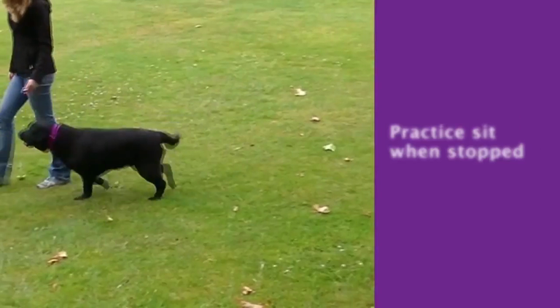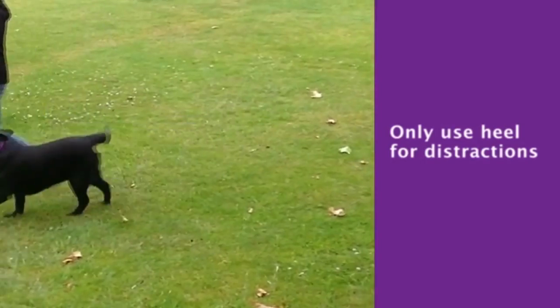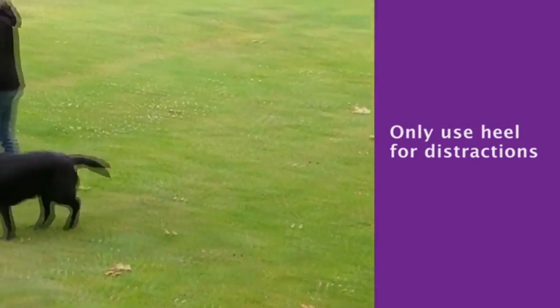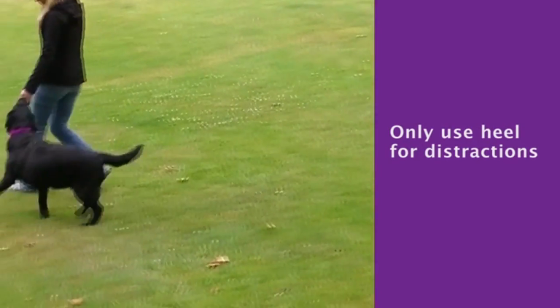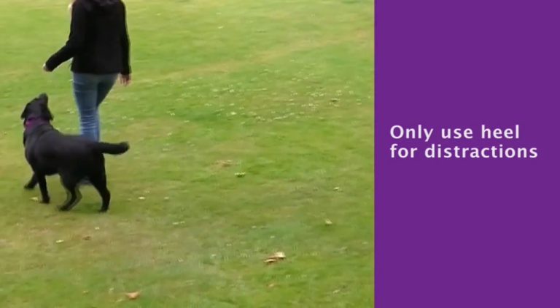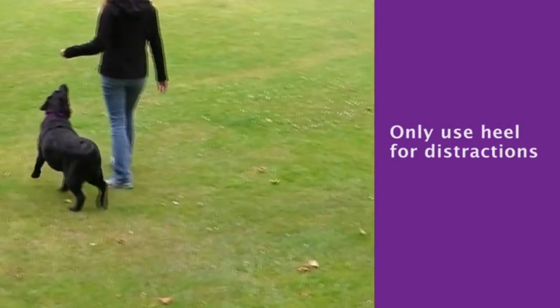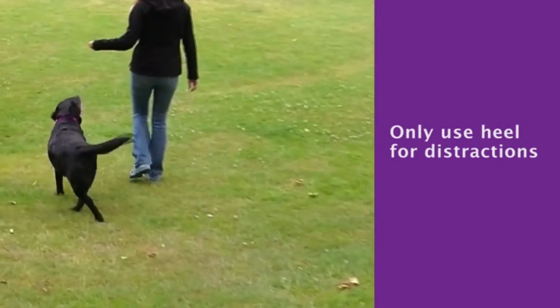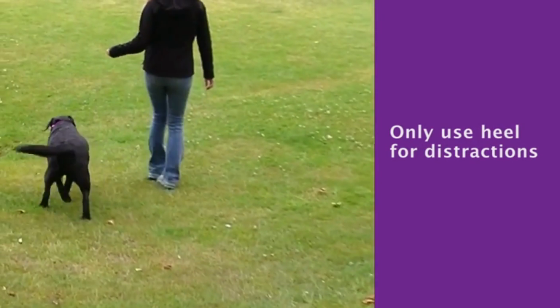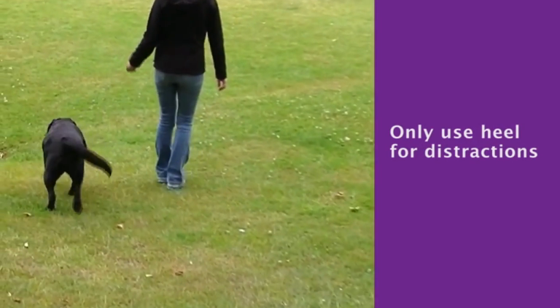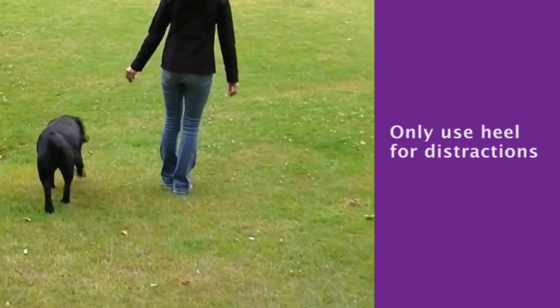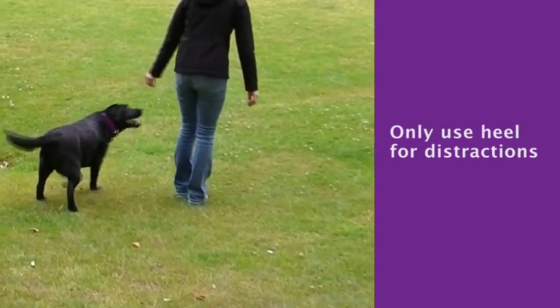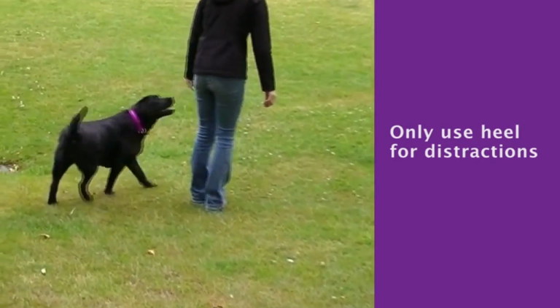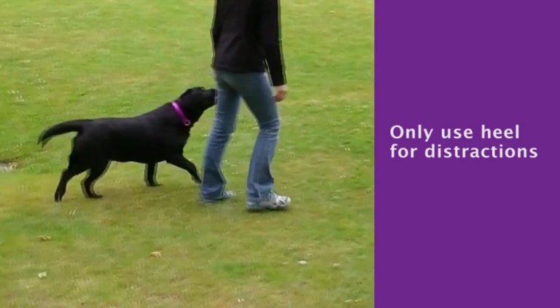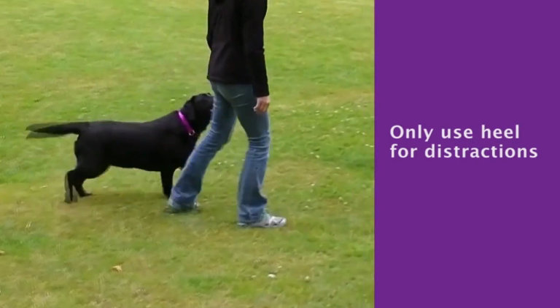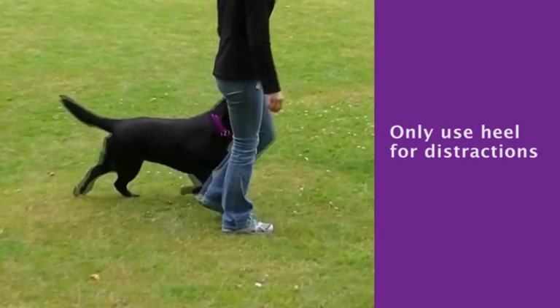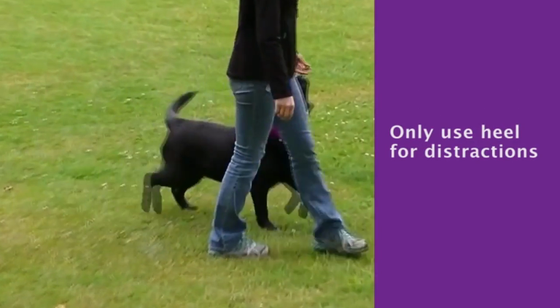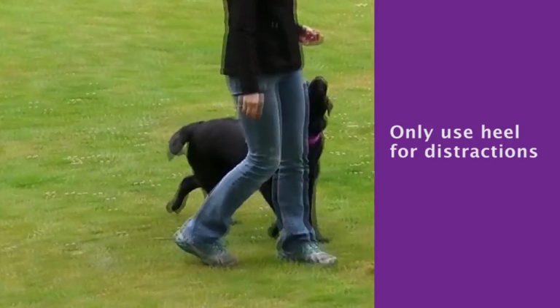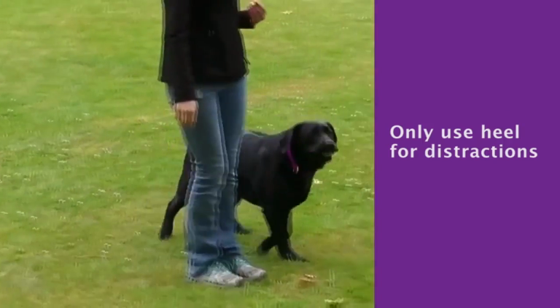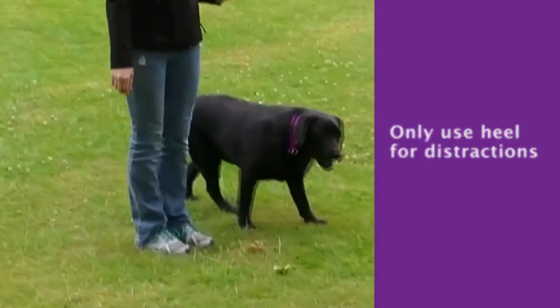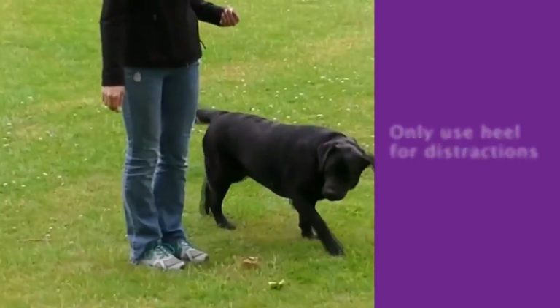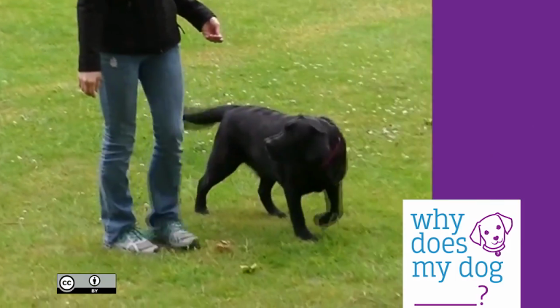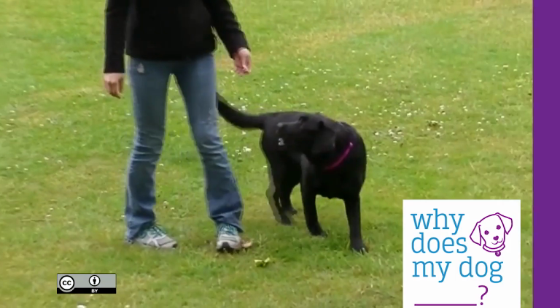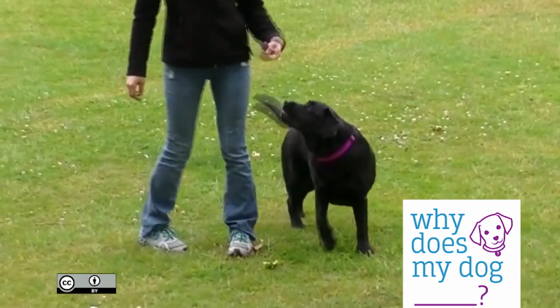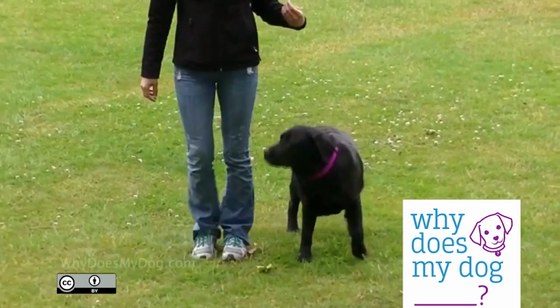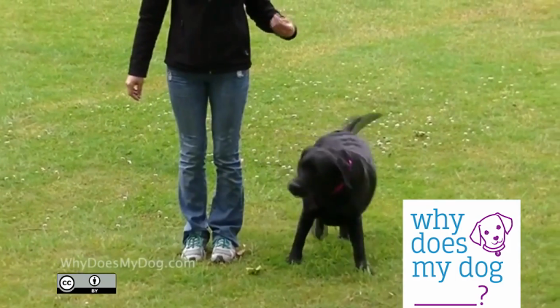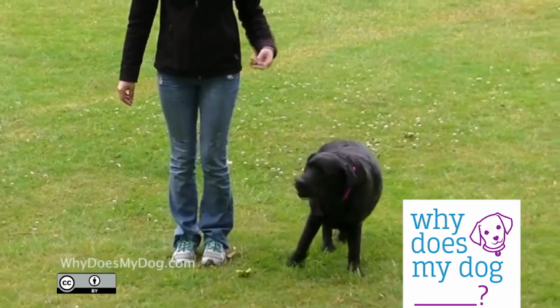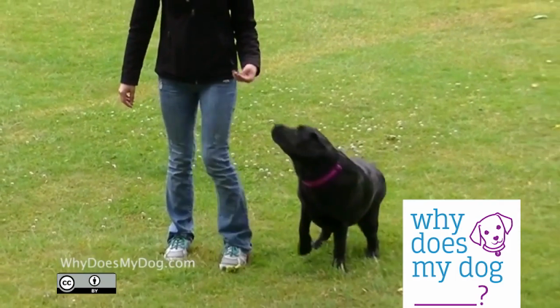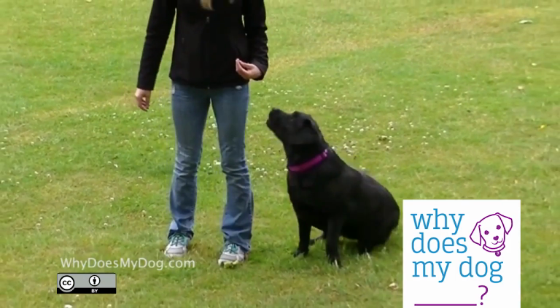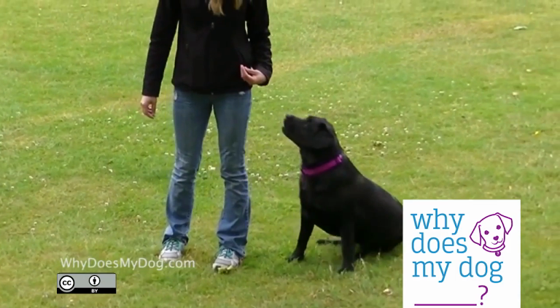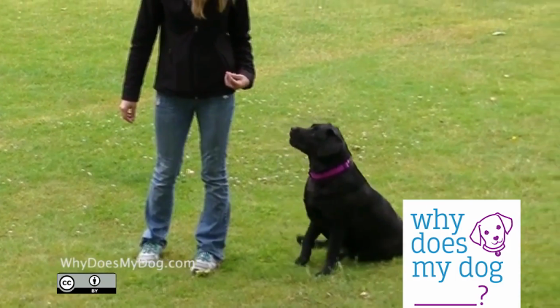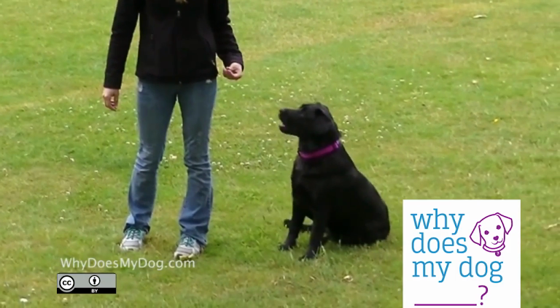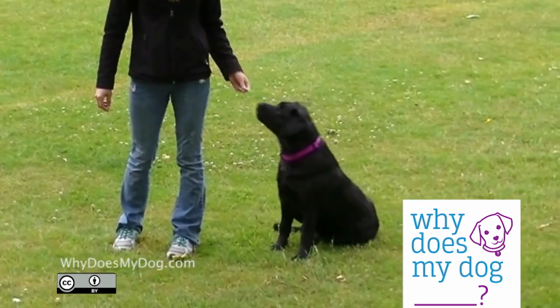I only use heel when we're walking by a distraction, like a dog barking at the fence or a very busy street. The rest of the time we just do loose leash walking.